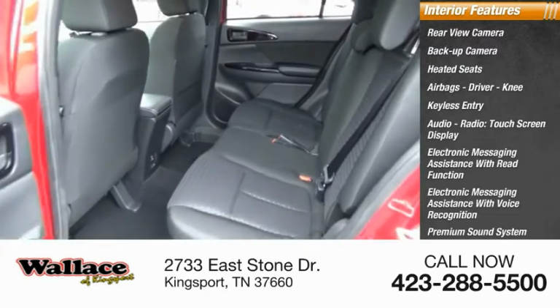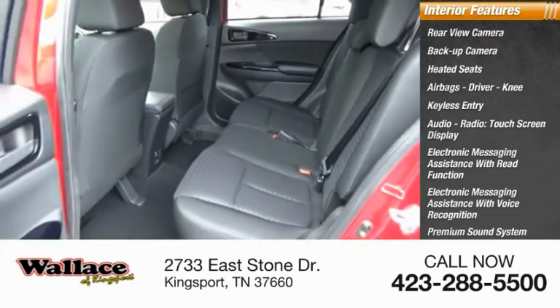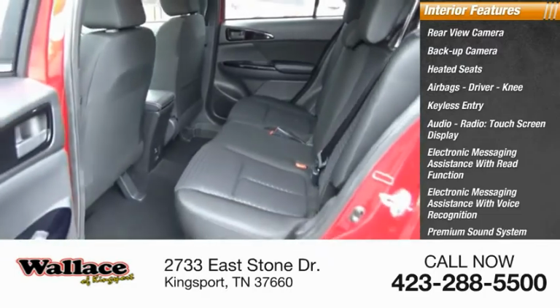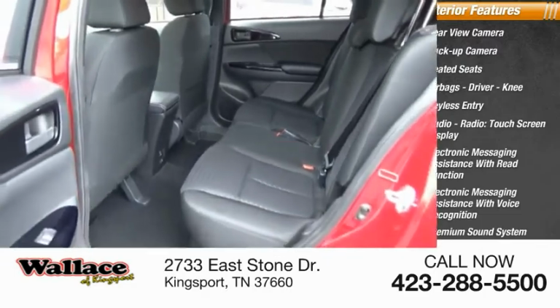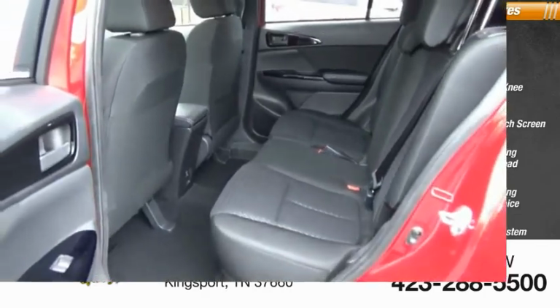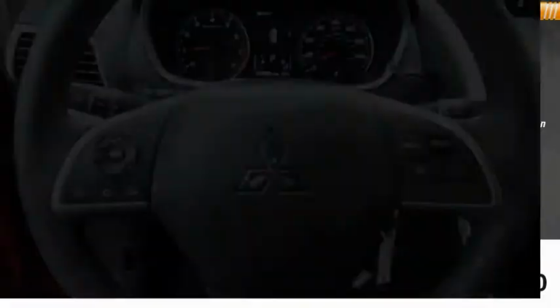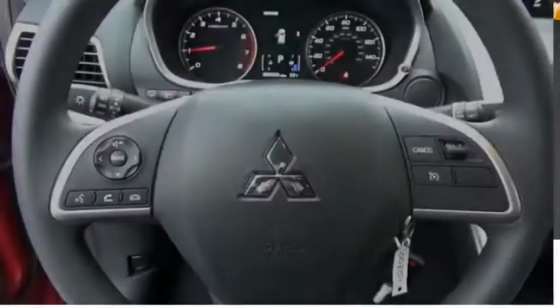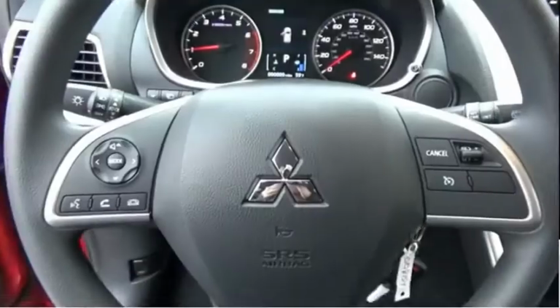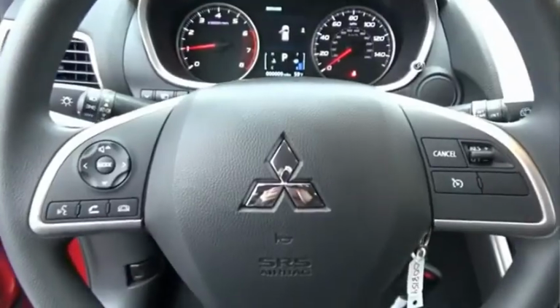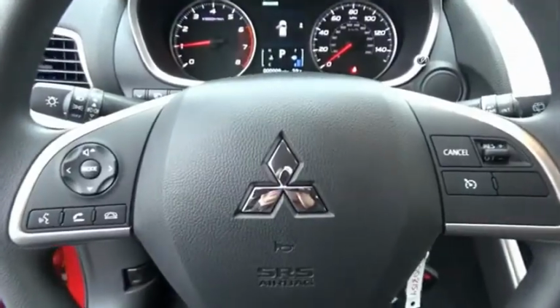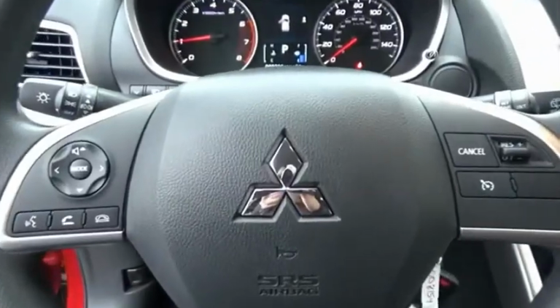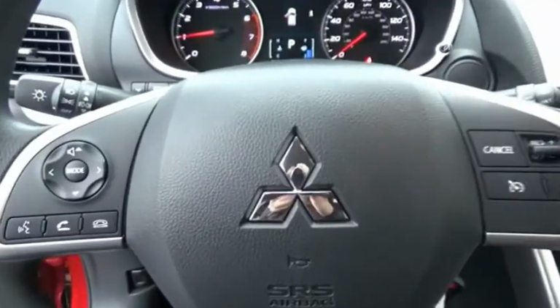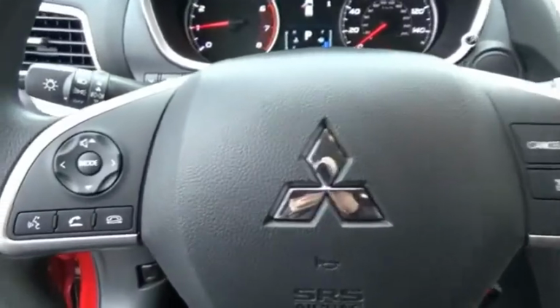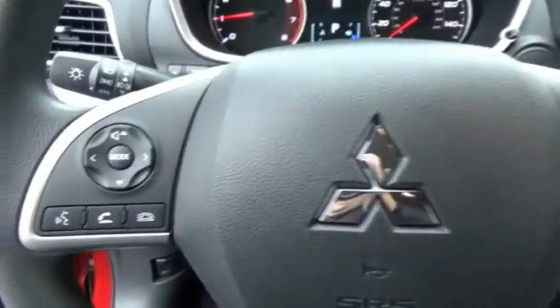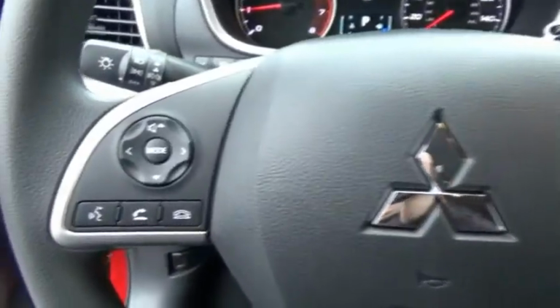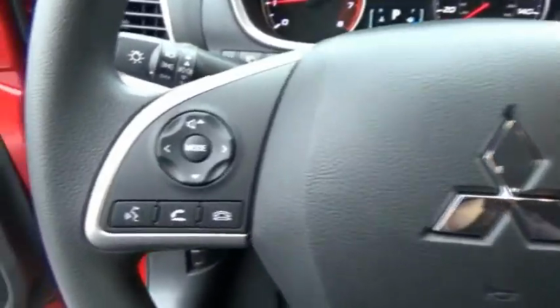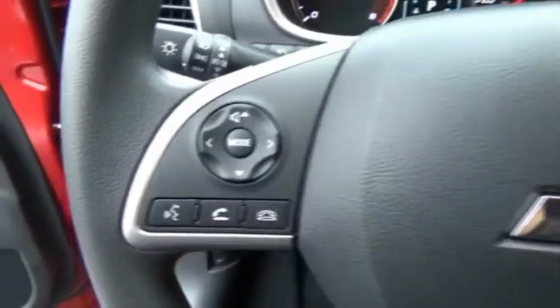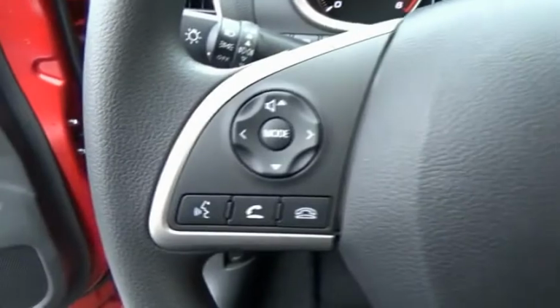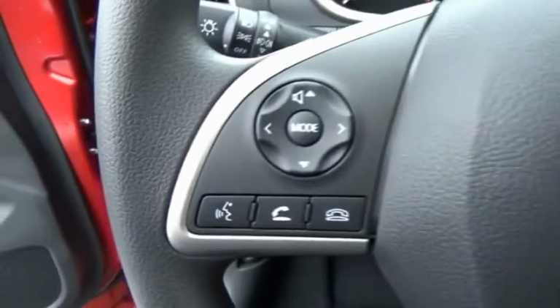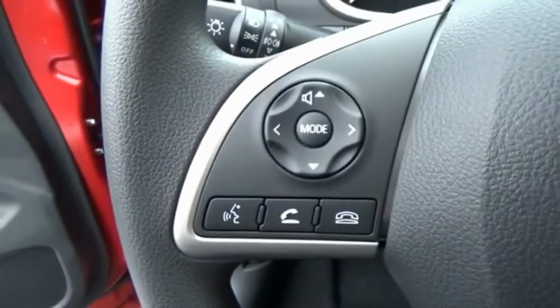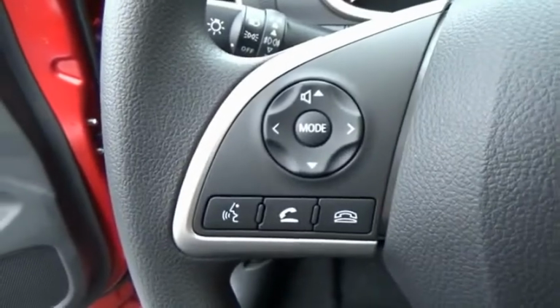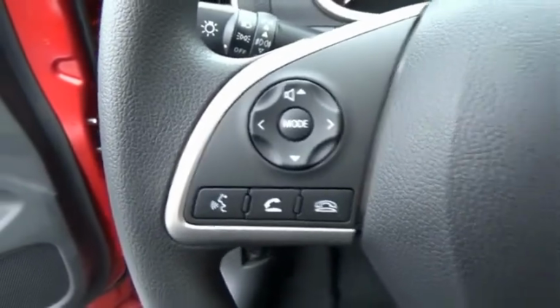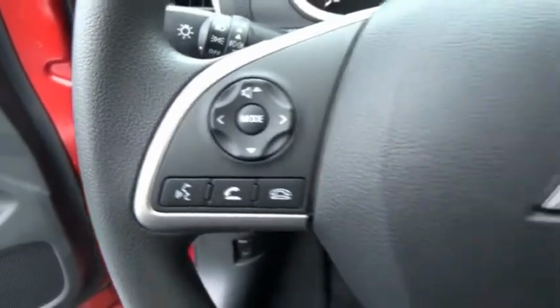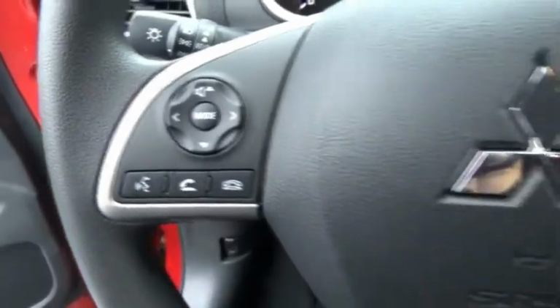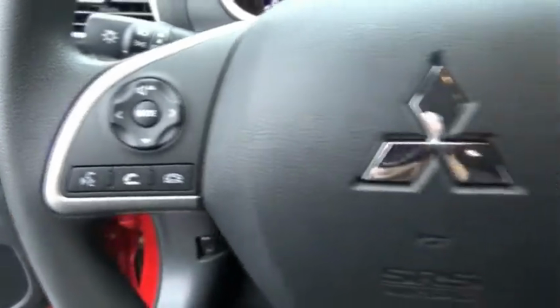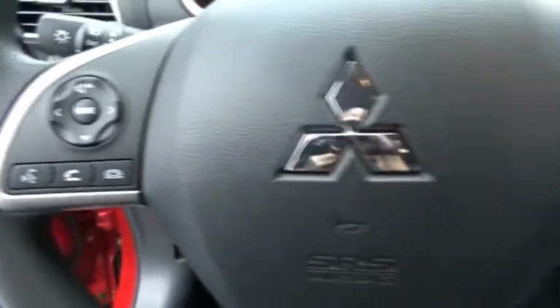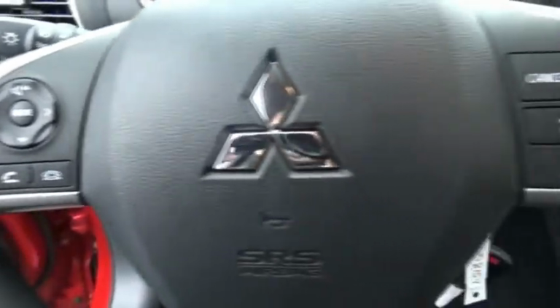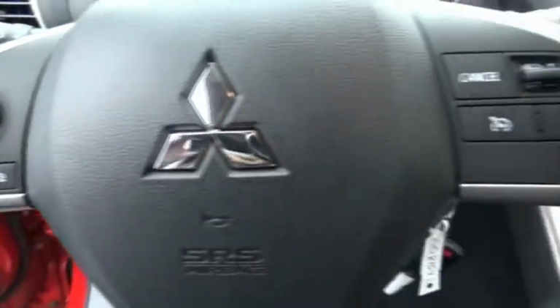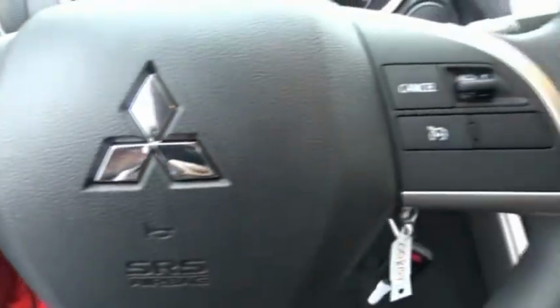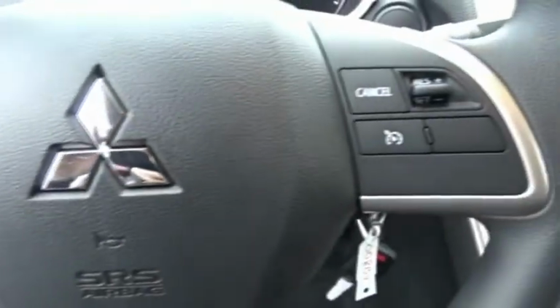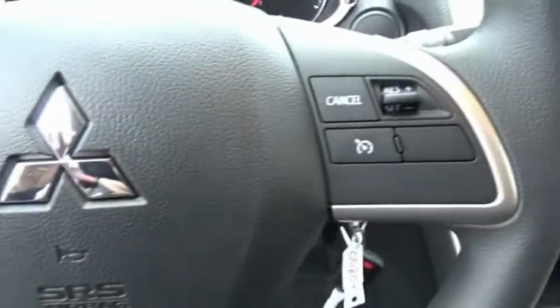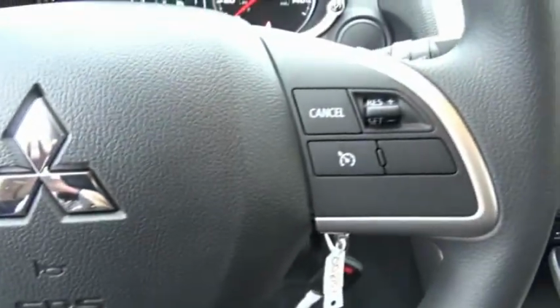This beauty will make even your house keys jealous. Drive it today.